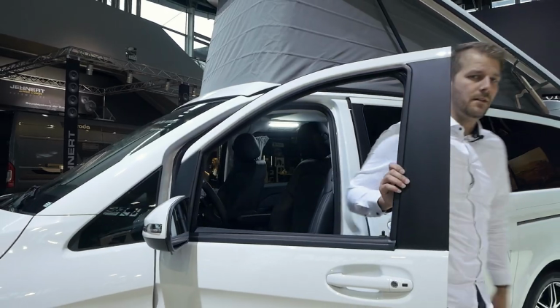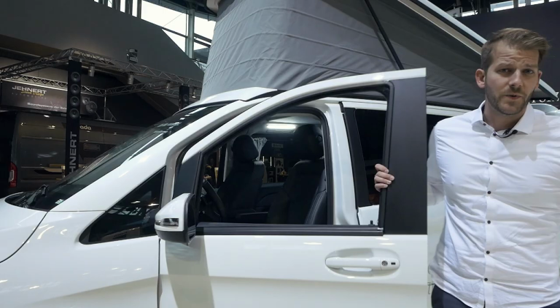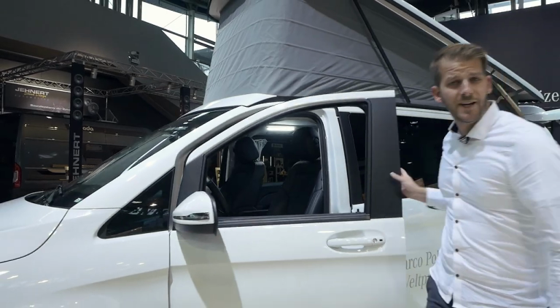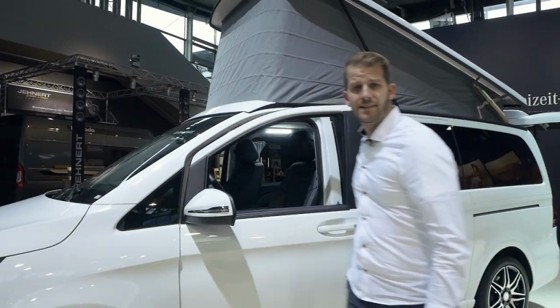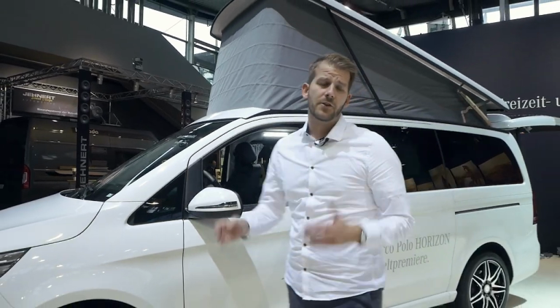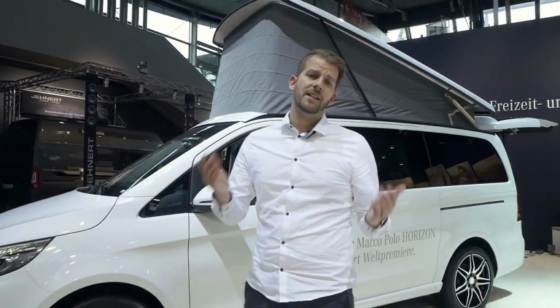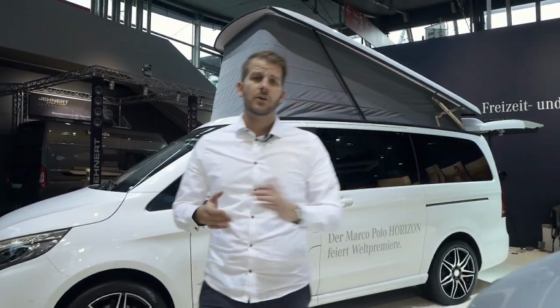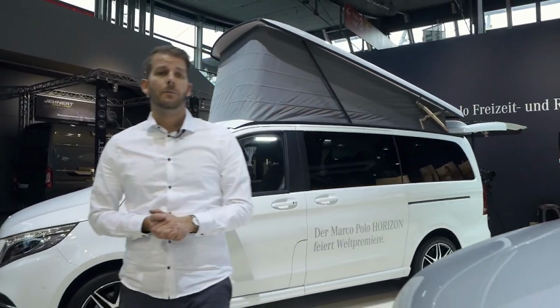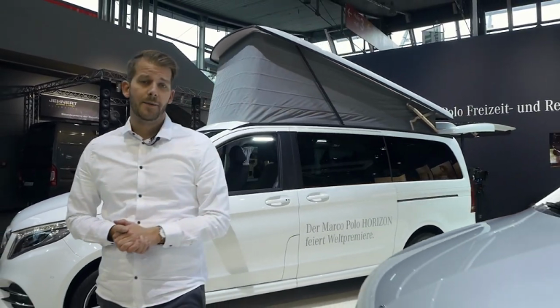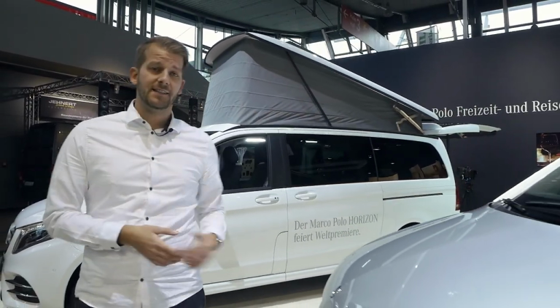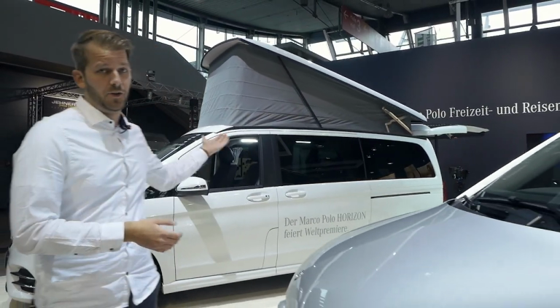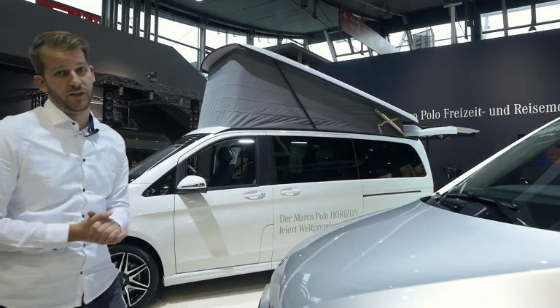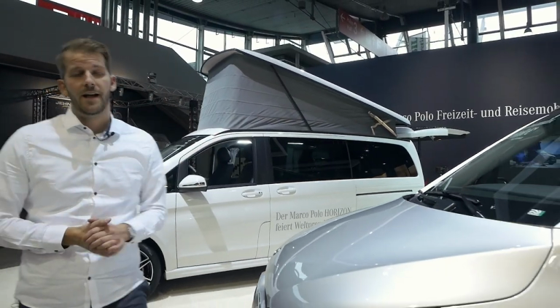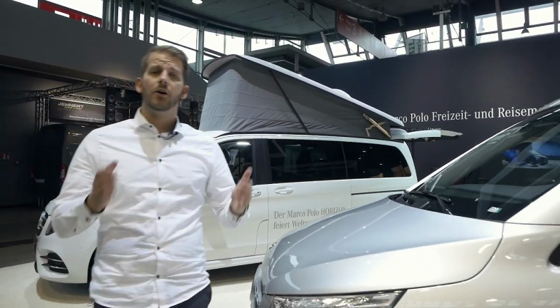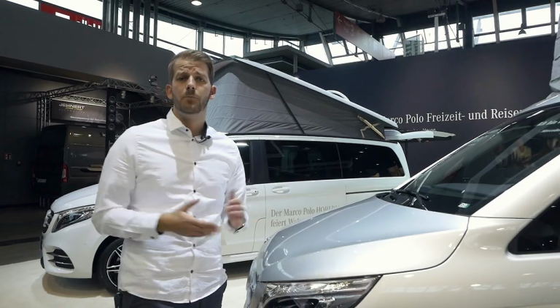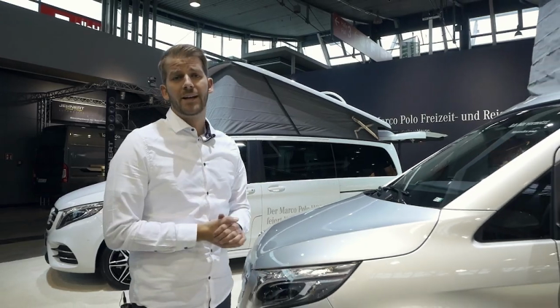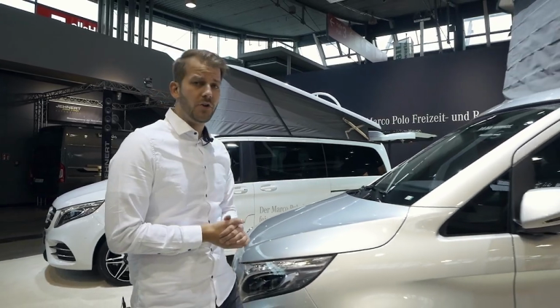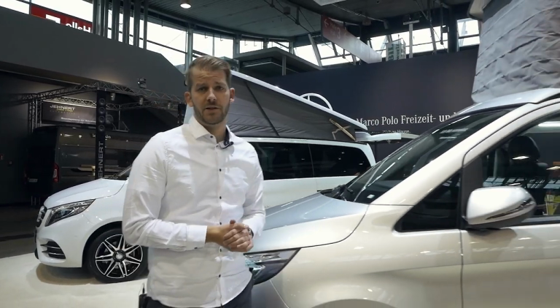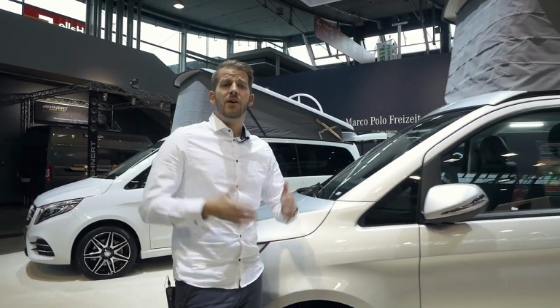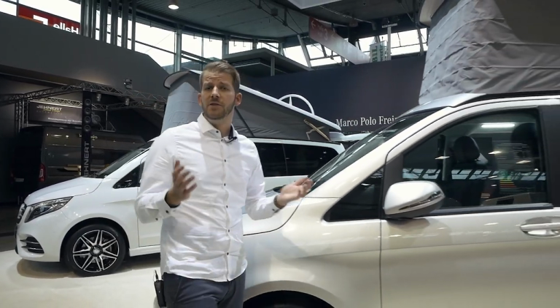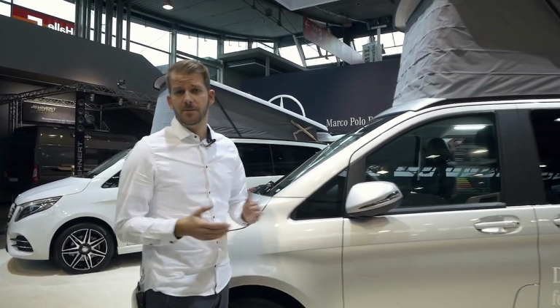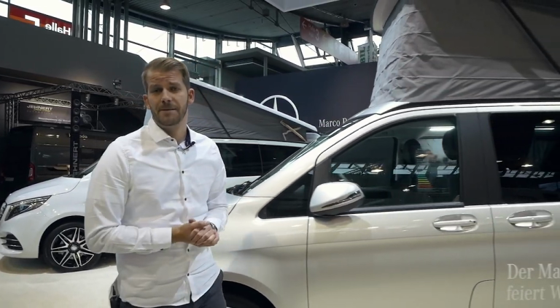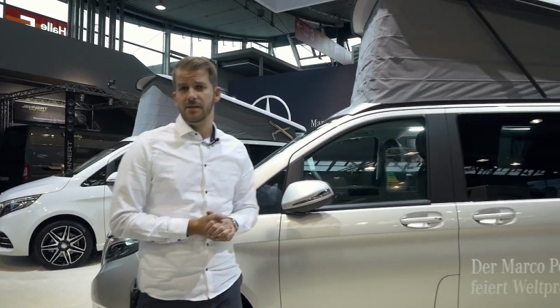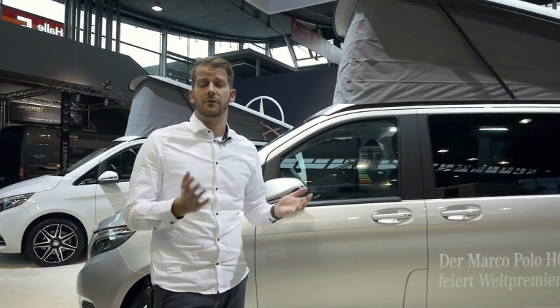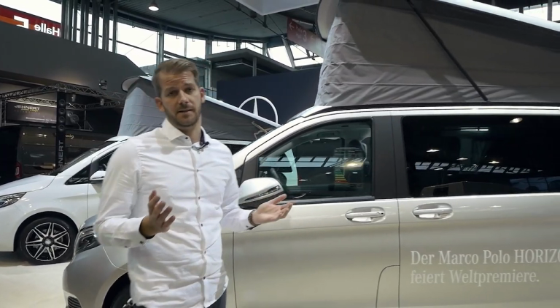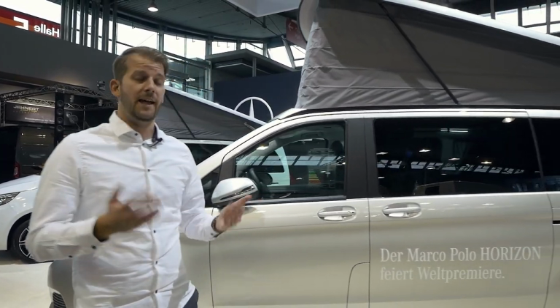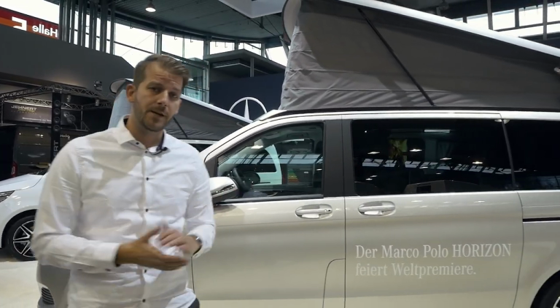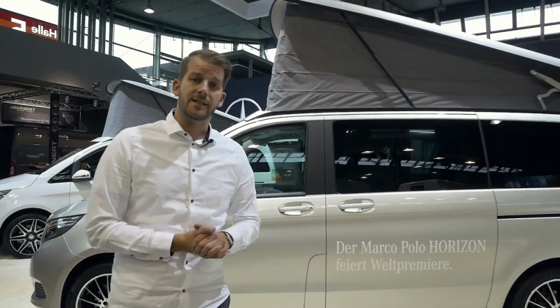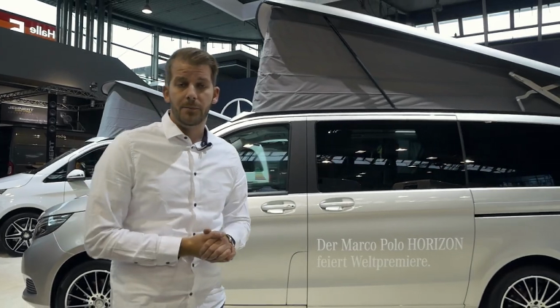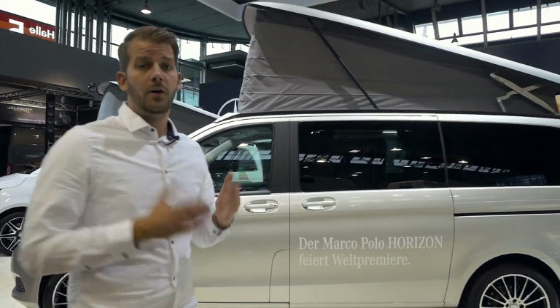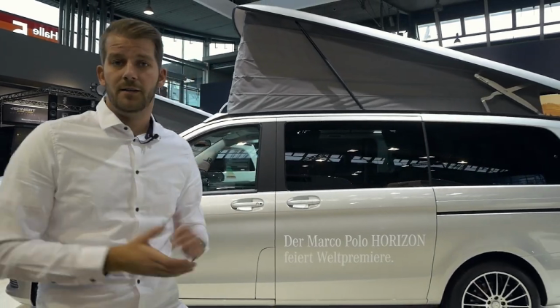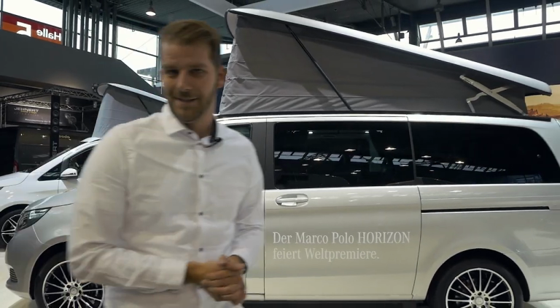Mercedes-Benz Vans is not only building their own compact camper vans like the Marco Polo series, but there are also body and conversion specialists who use Mercedes-Benz as a basis for their own vehicles, like for example Terra Camper or Hümer. Let's meet them.